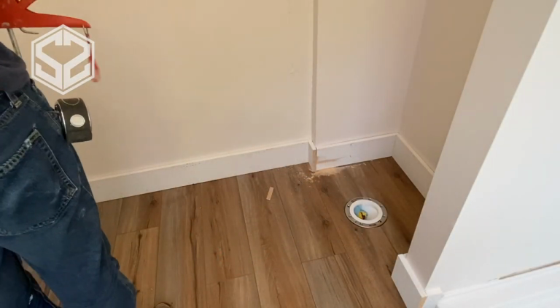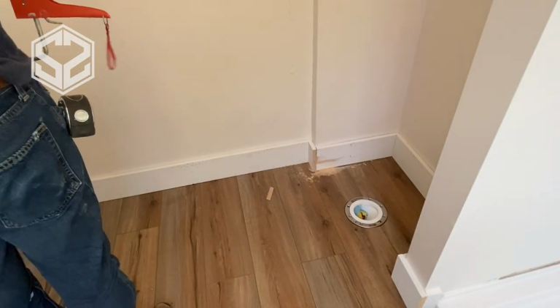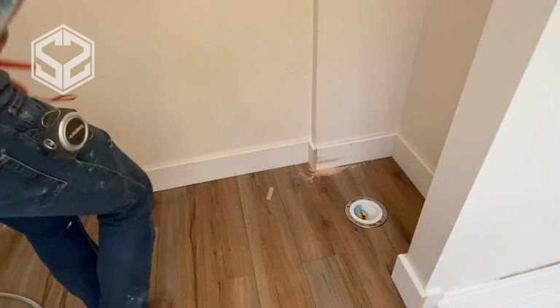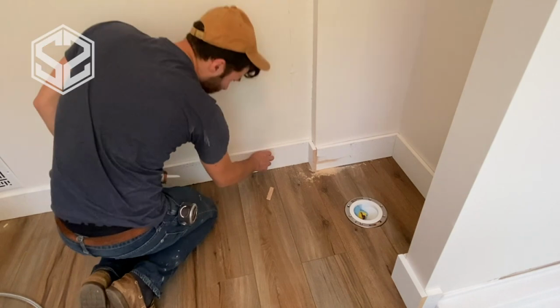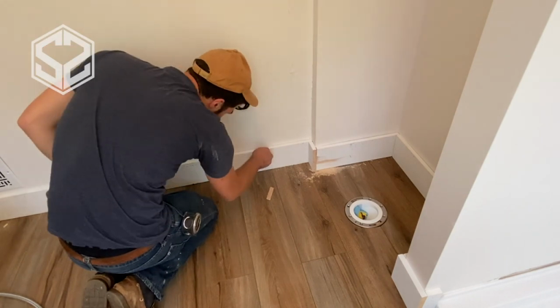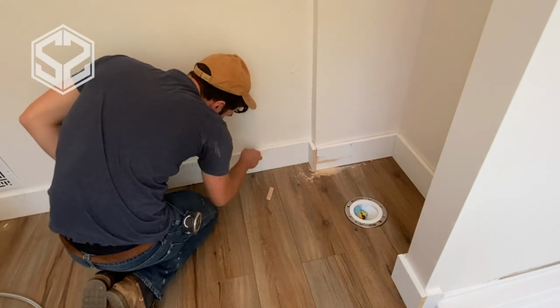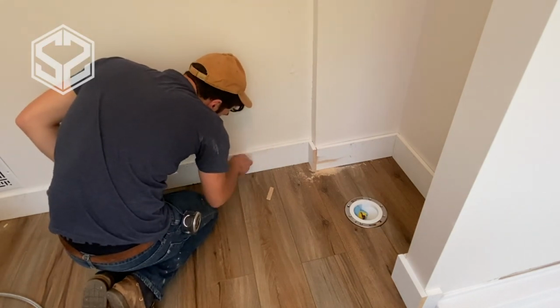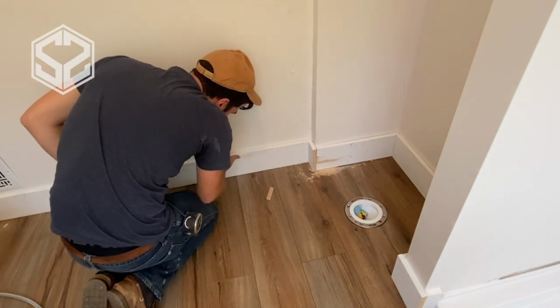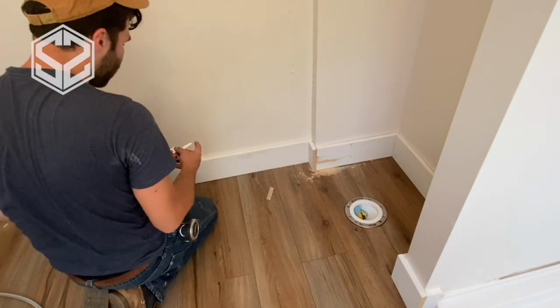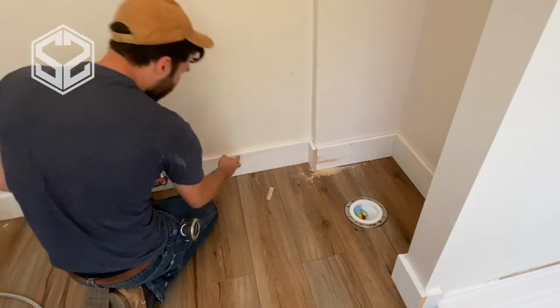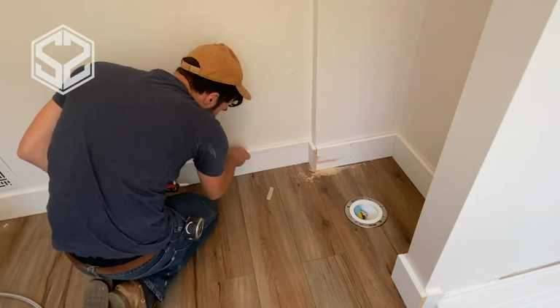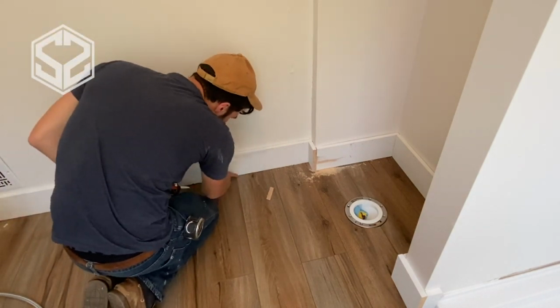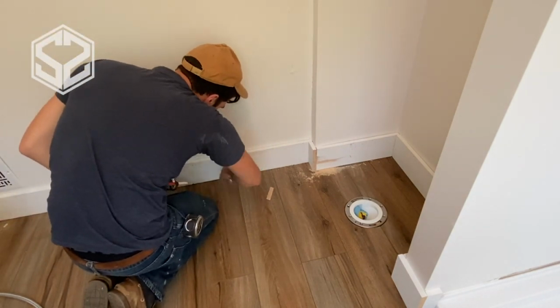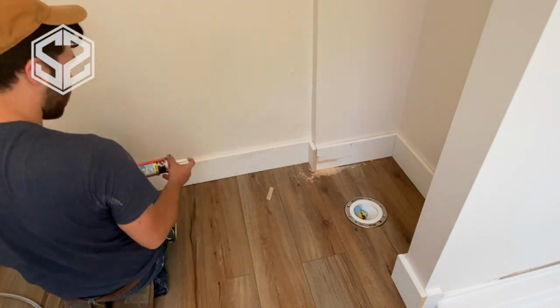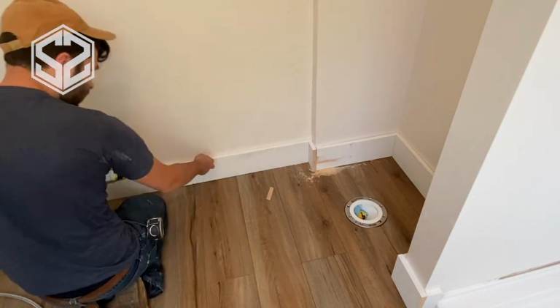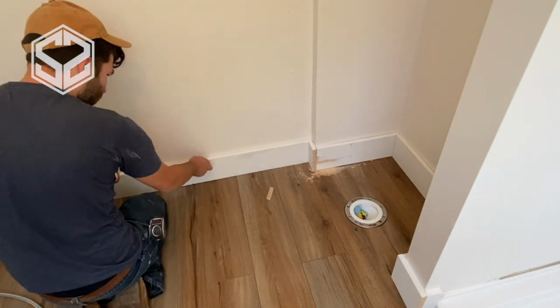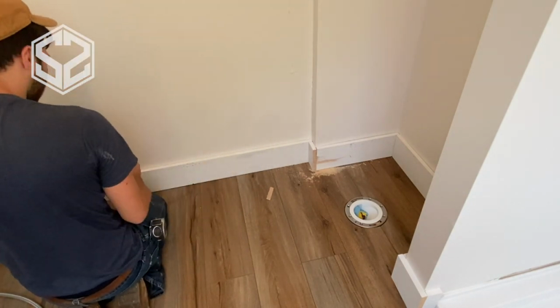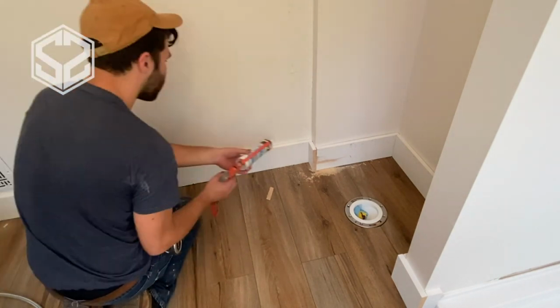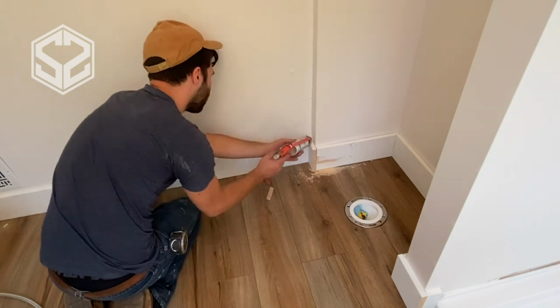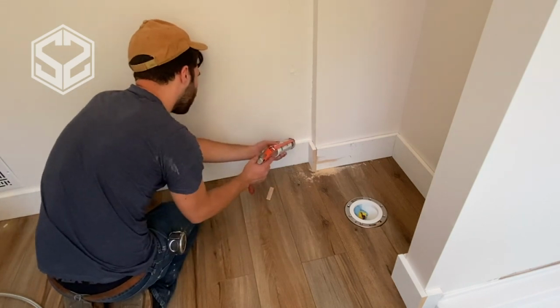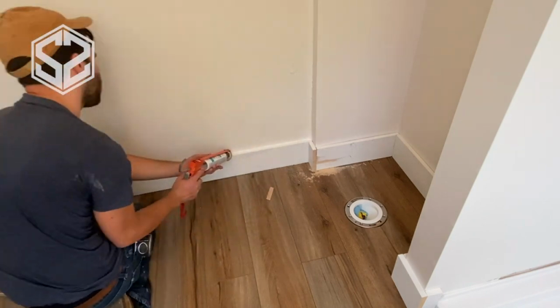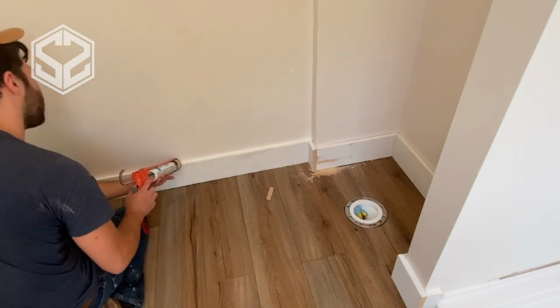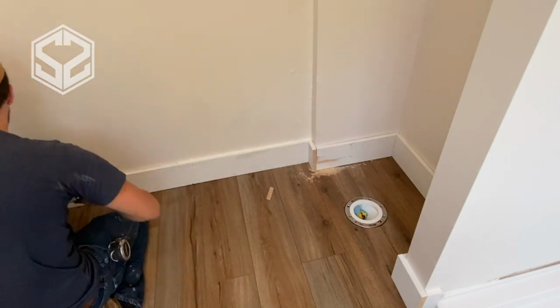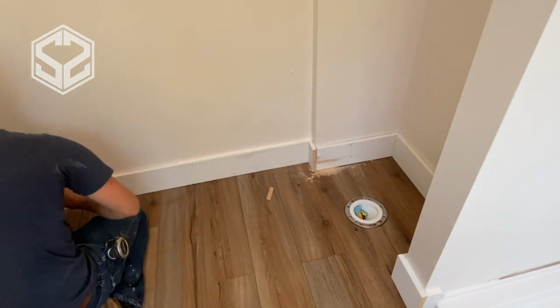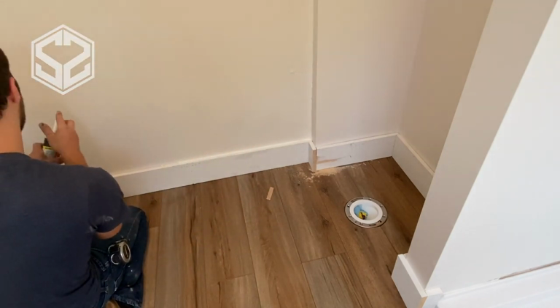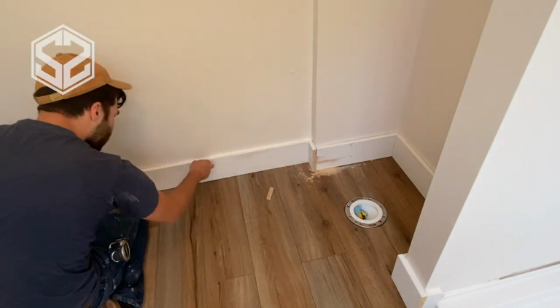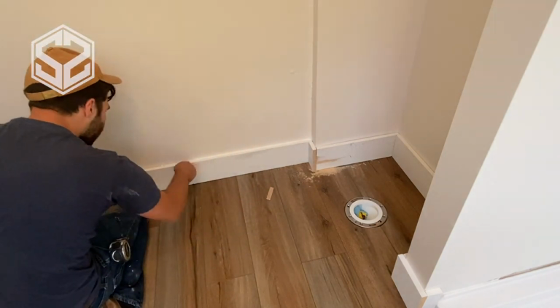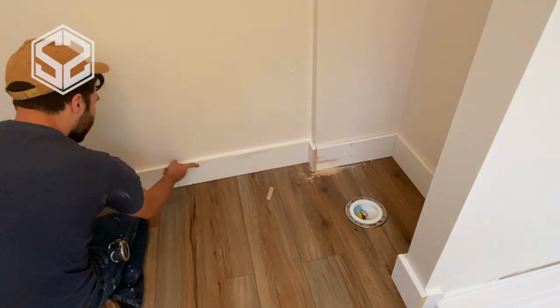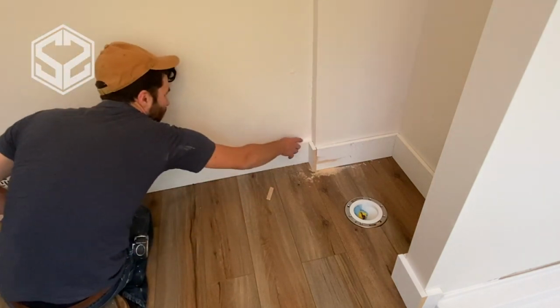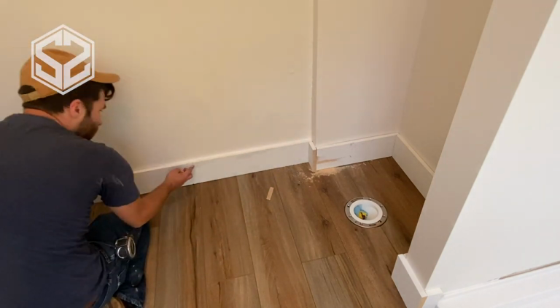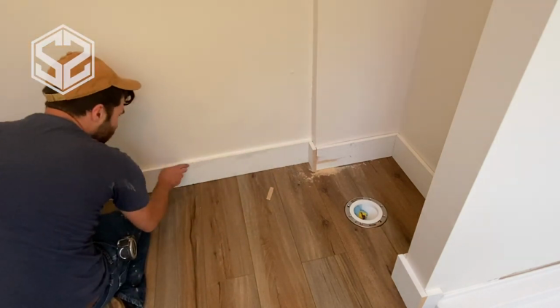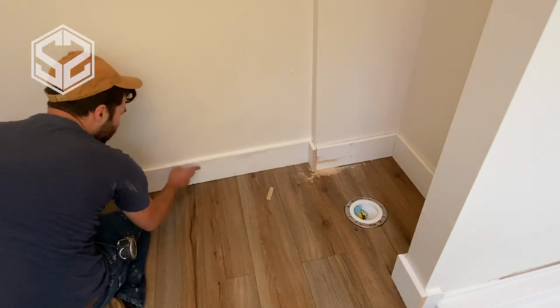Now I'm just going to take some regular white caulk and fill in any of the gaps in the moldings to make it look a ton better, and also fill in all of the nail holes so it's a nice smooth surface ready for paint.